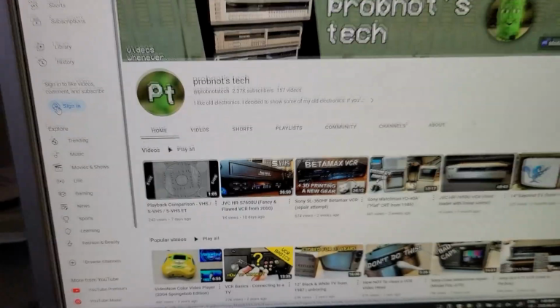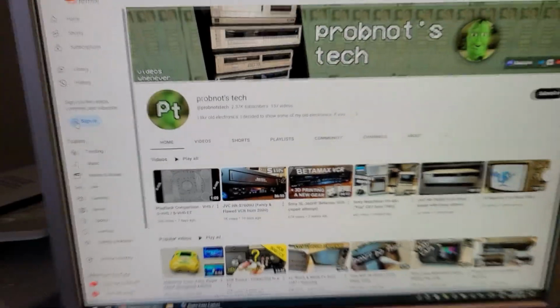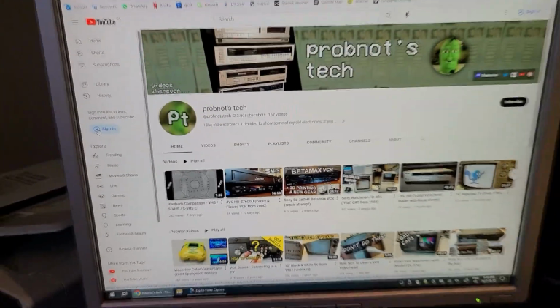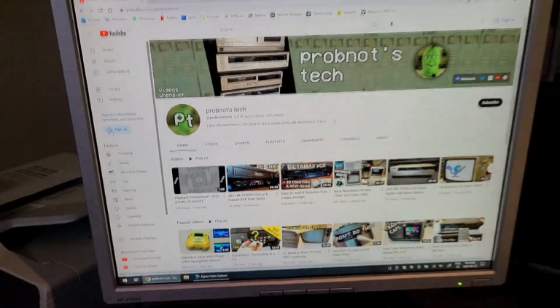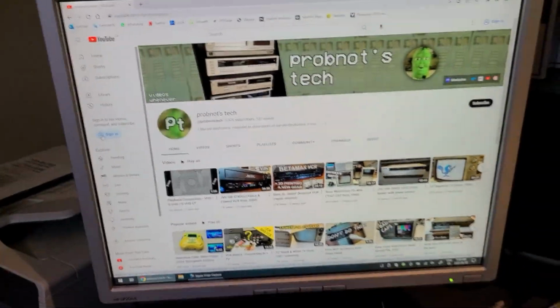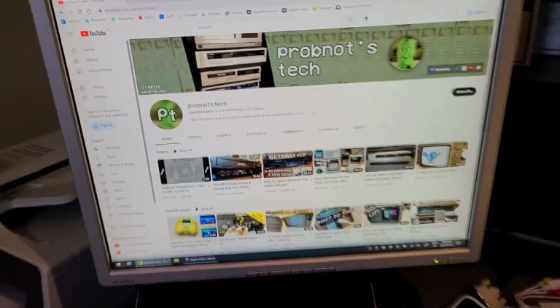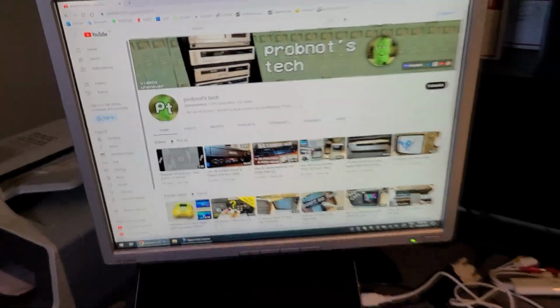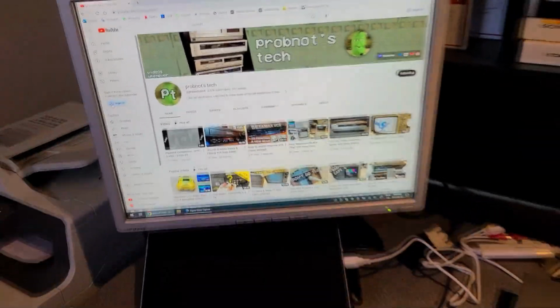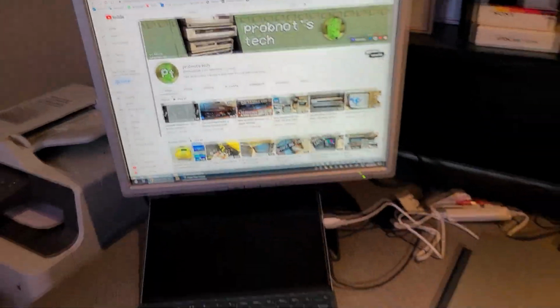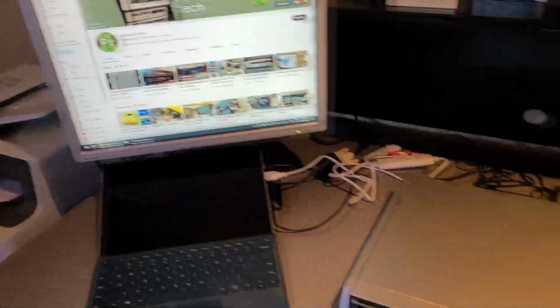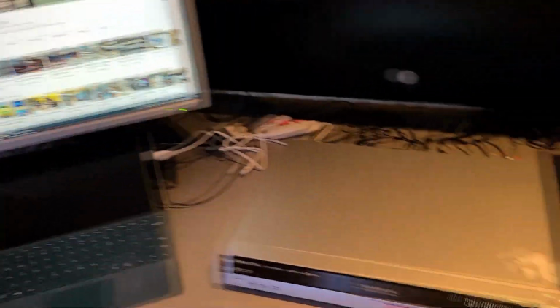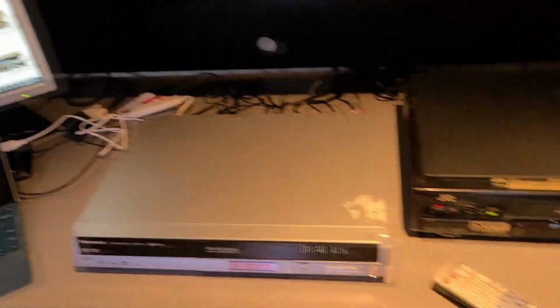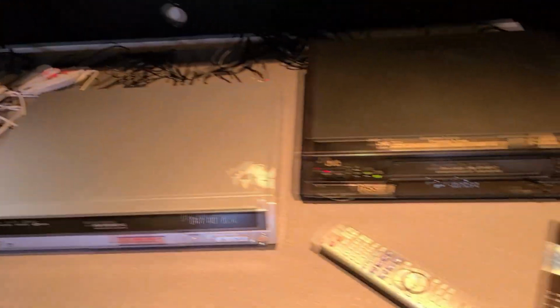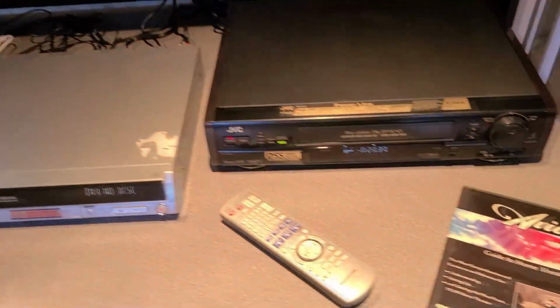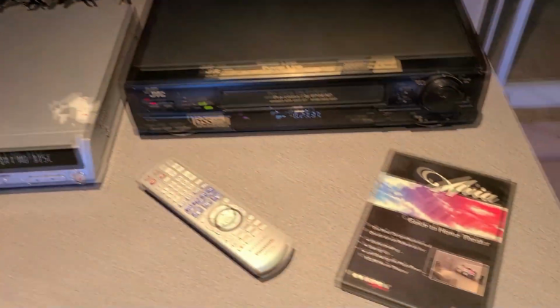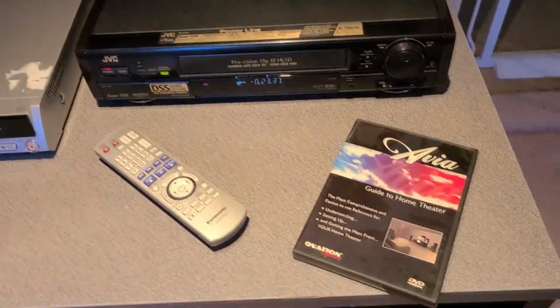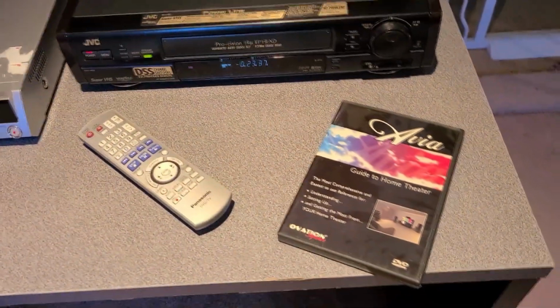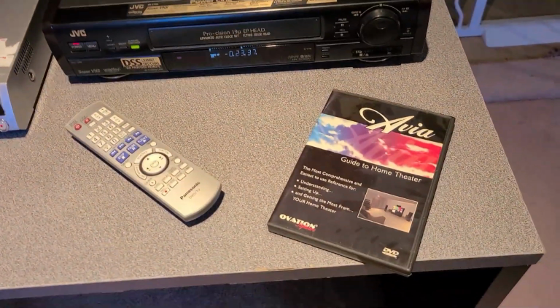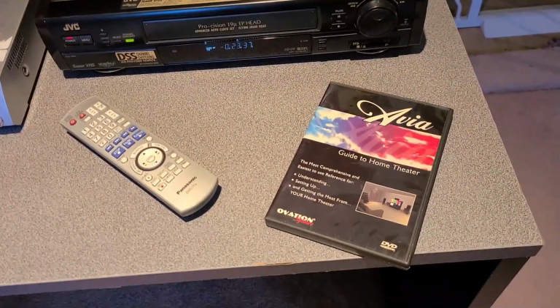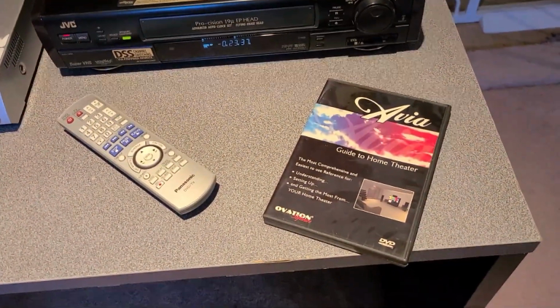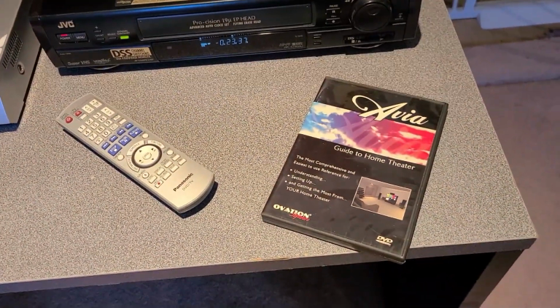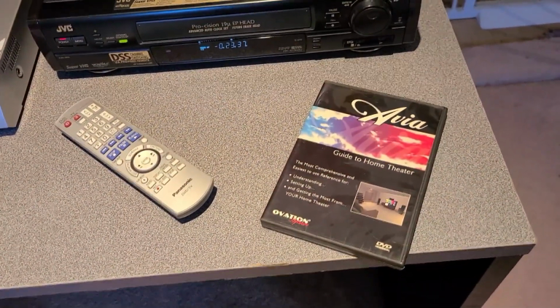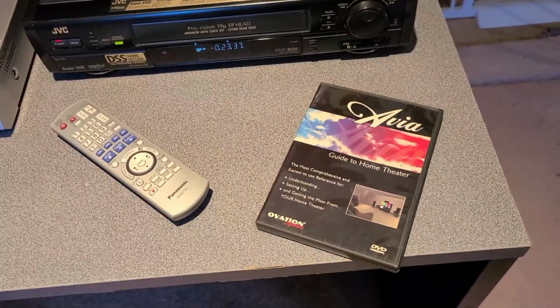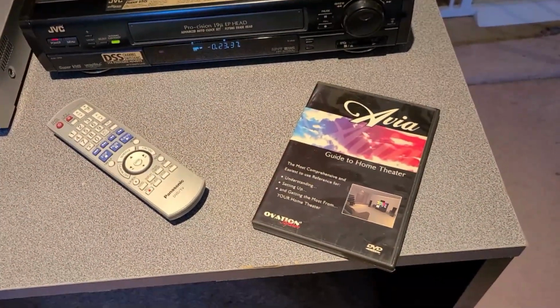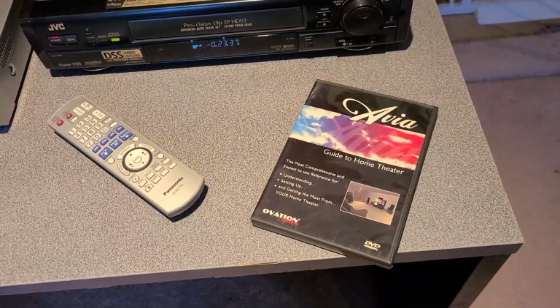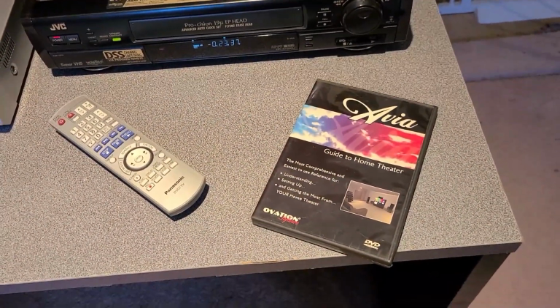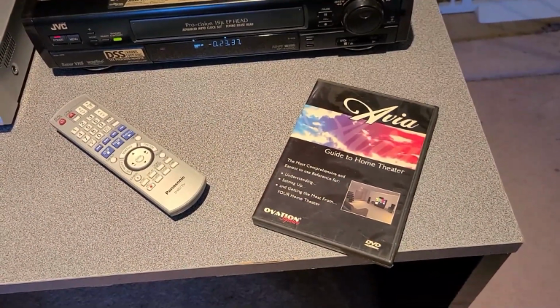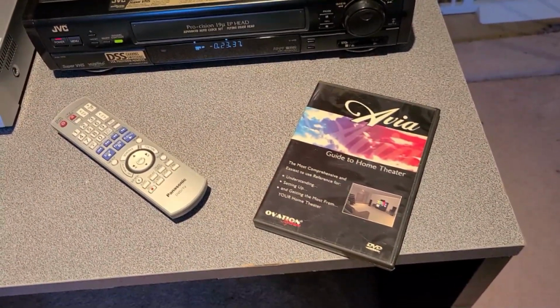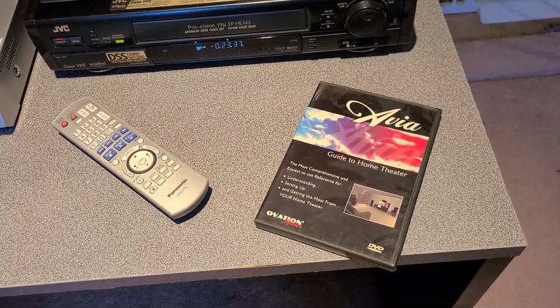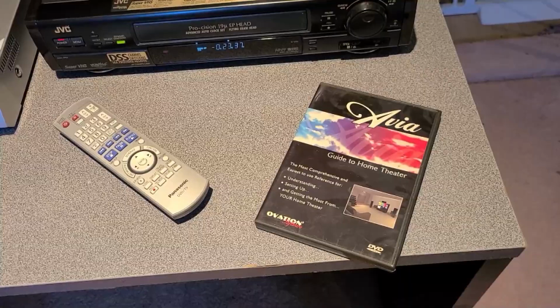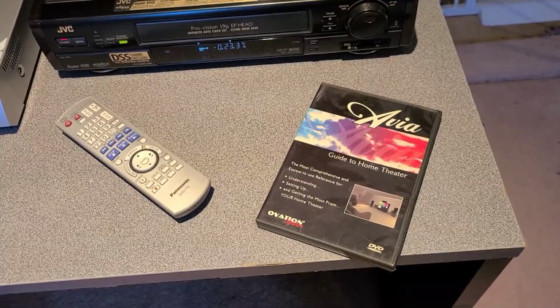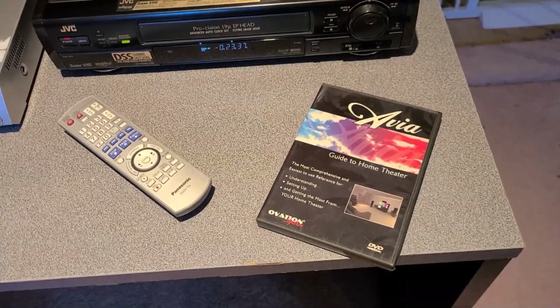So I searched eBay, and this DVD was for sale used for $15 including delivery — not a bad deal.